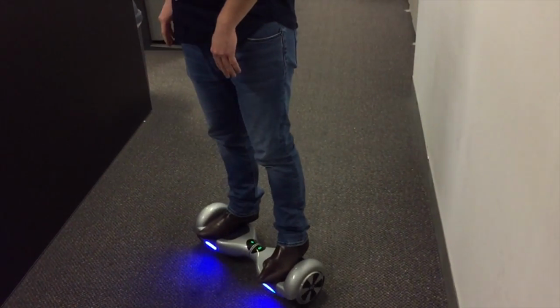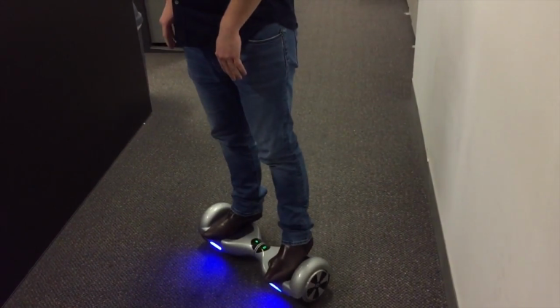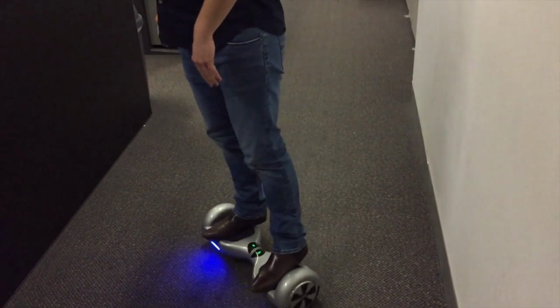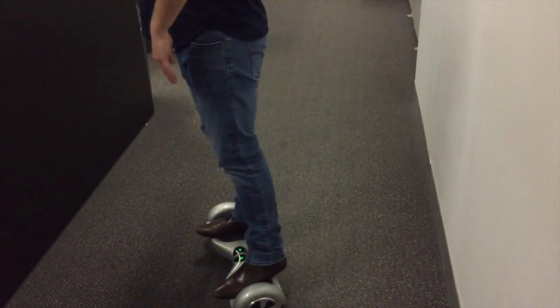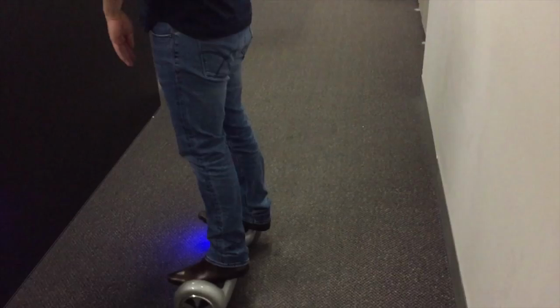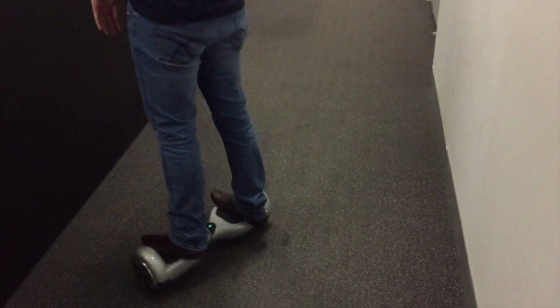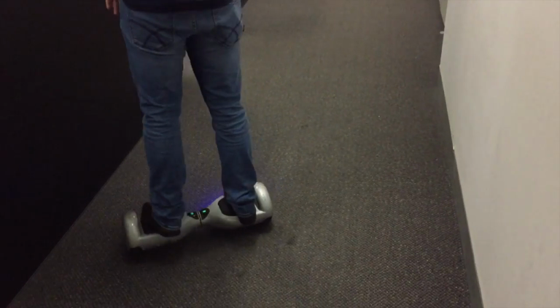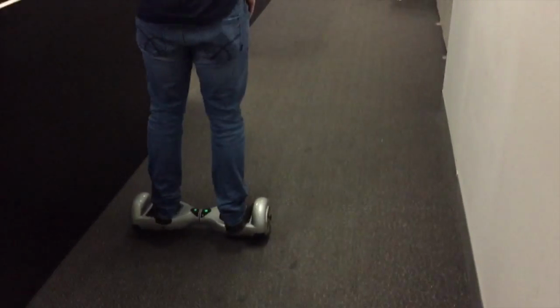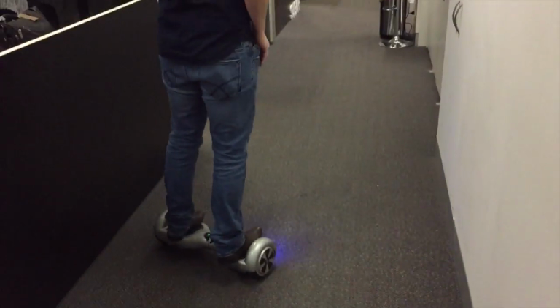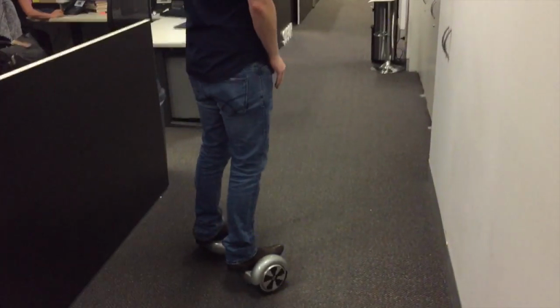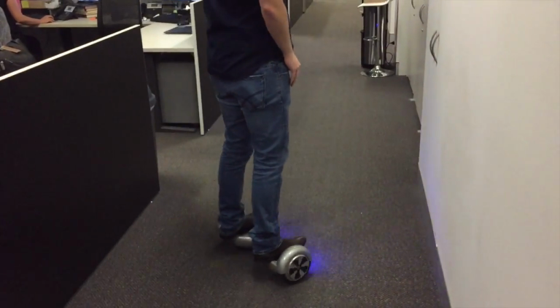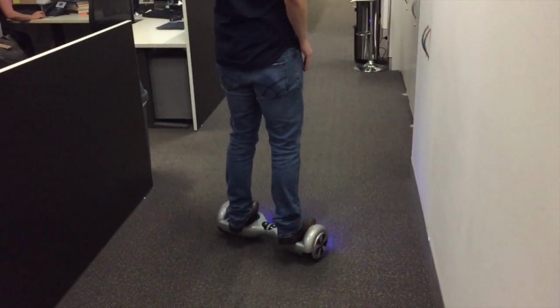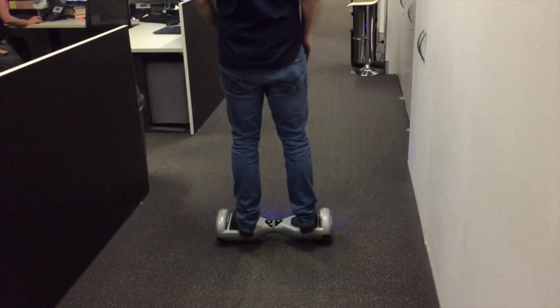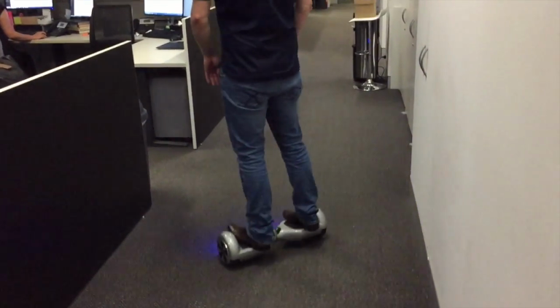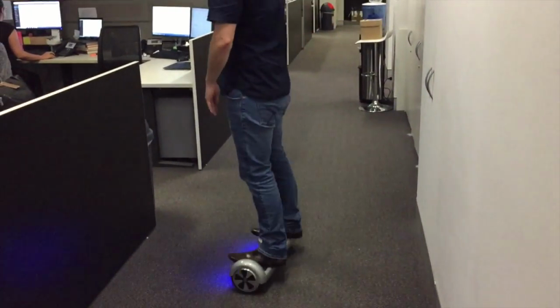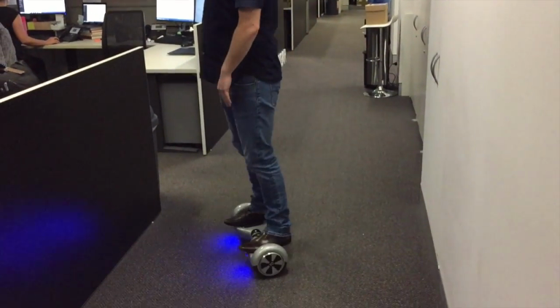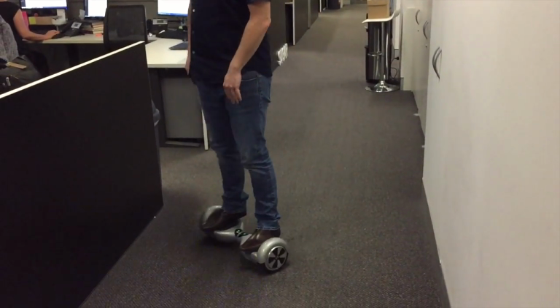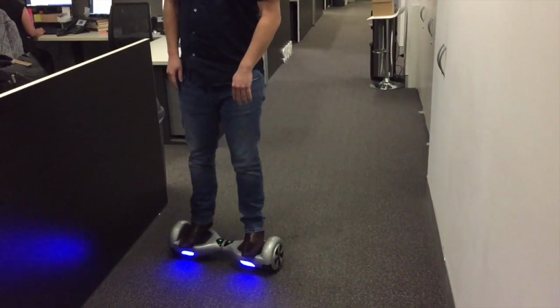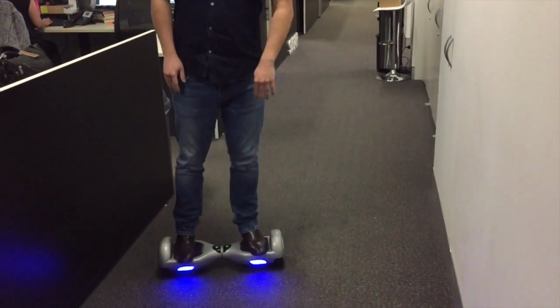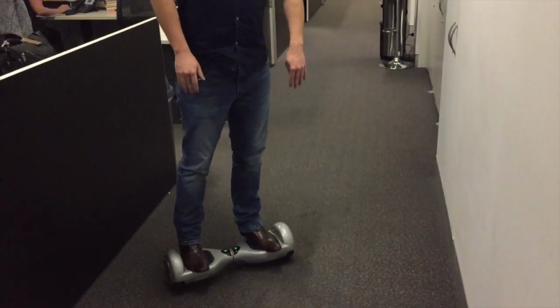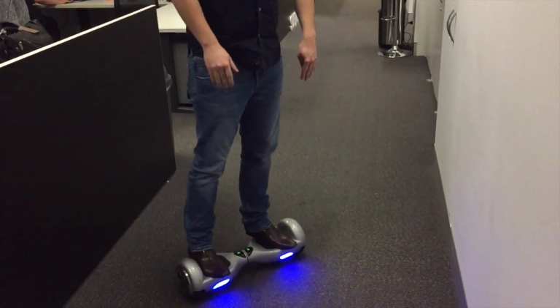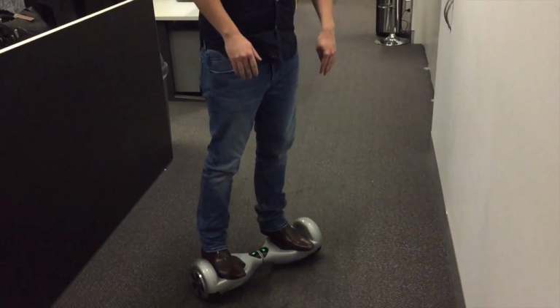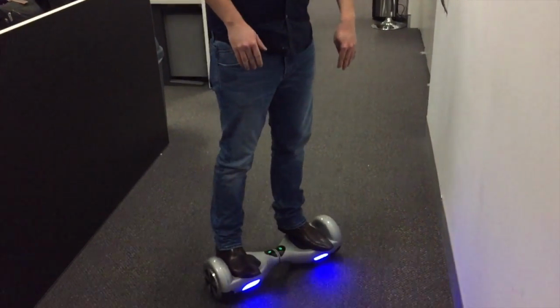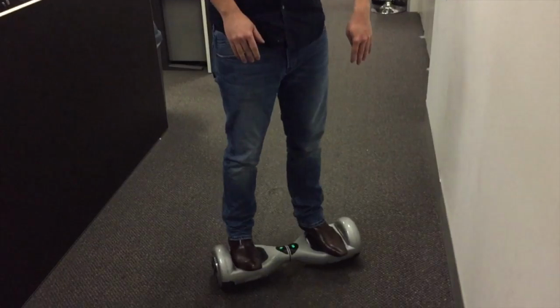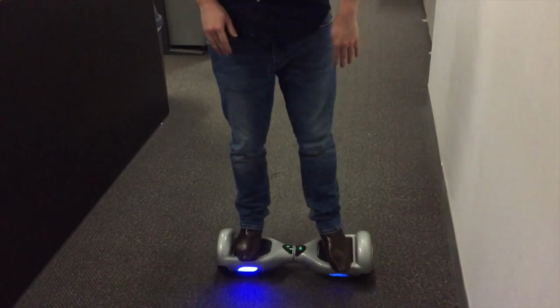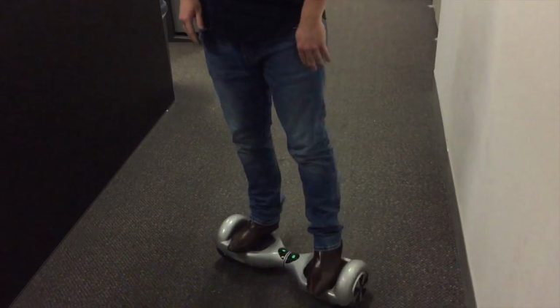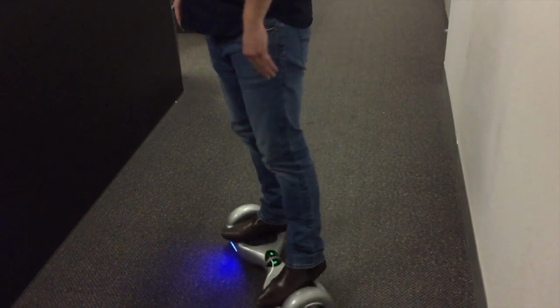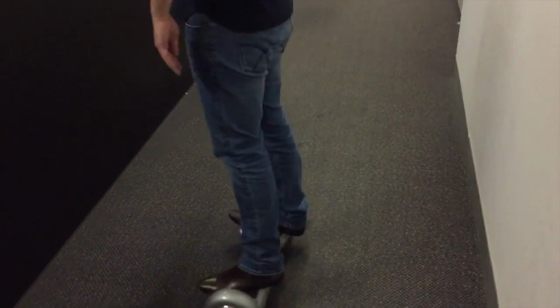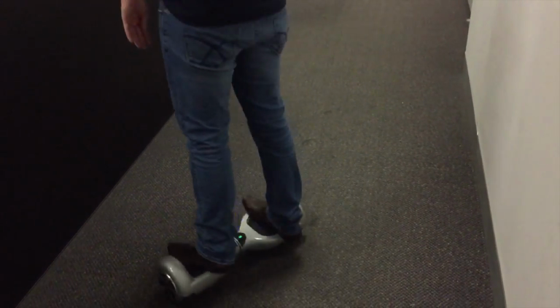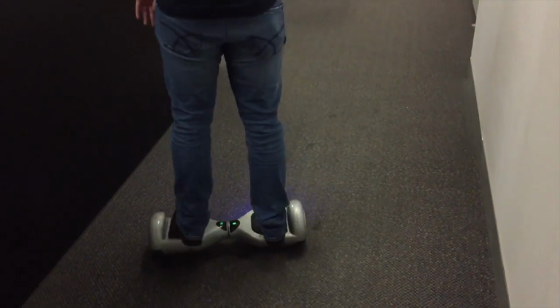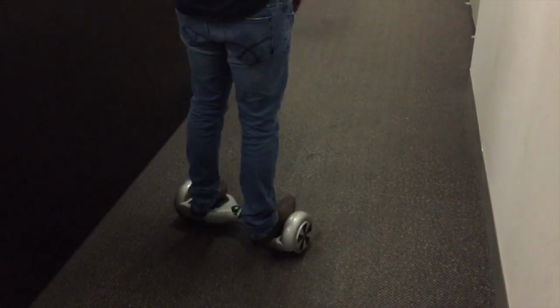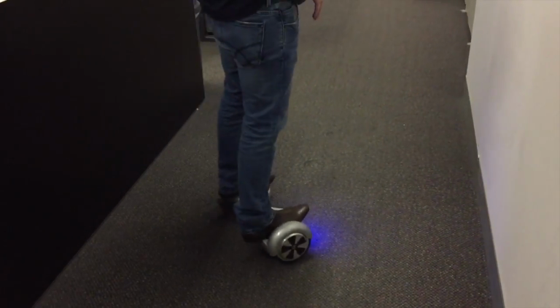It's maneuverable enough to do a figure-8. It takes about five minutes to learn, but if you've ever driven a manual car, it's actually really, really easy.